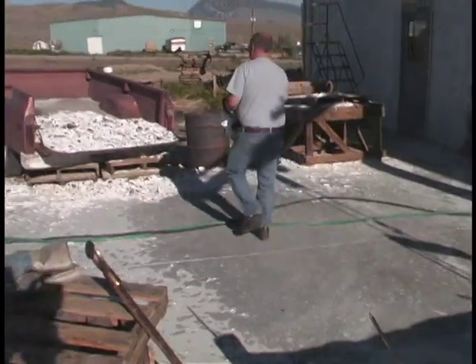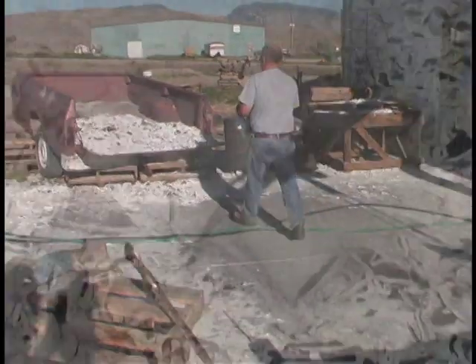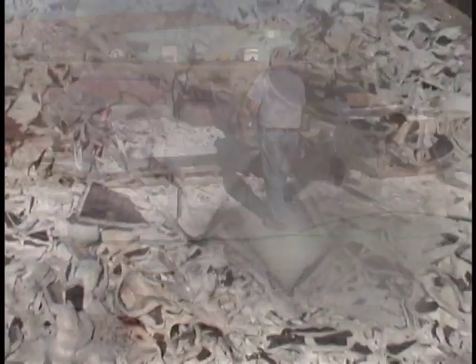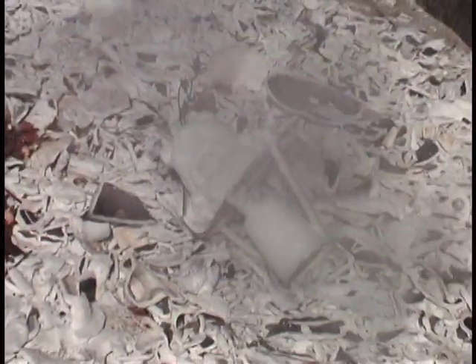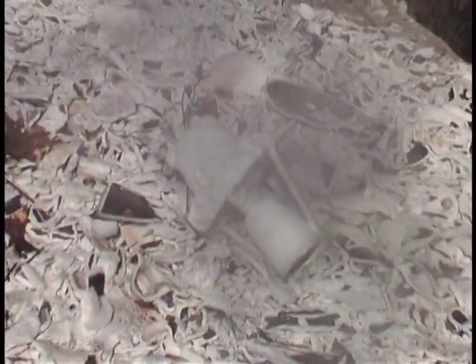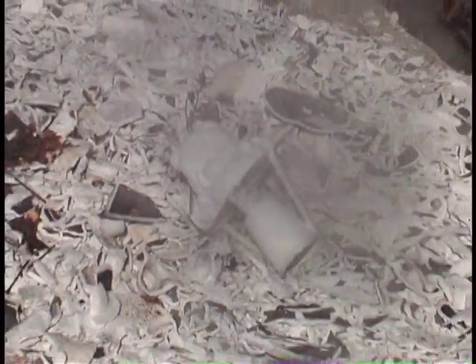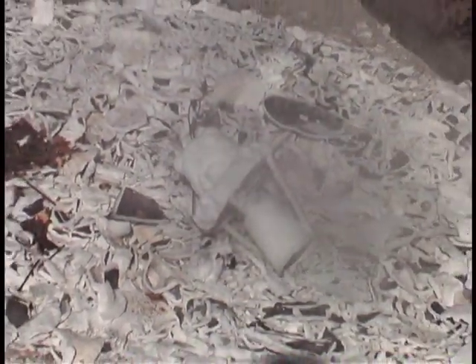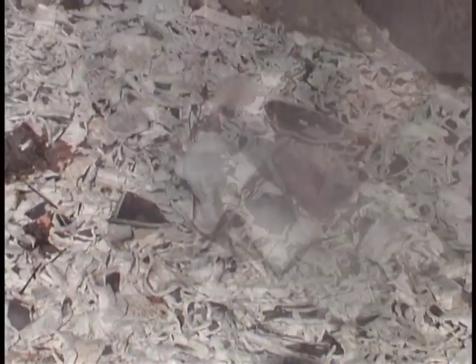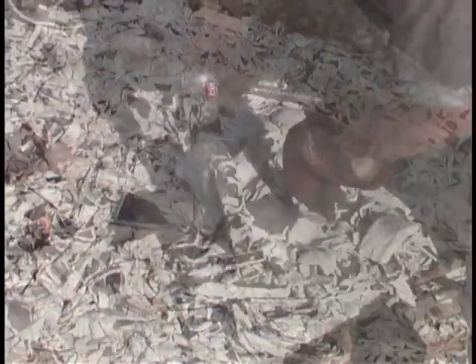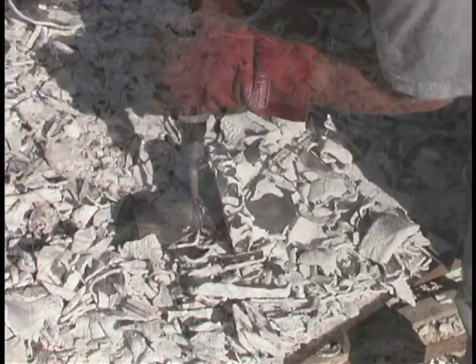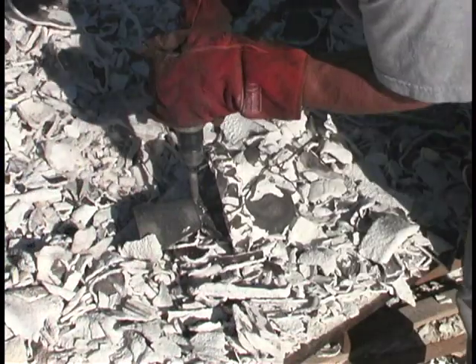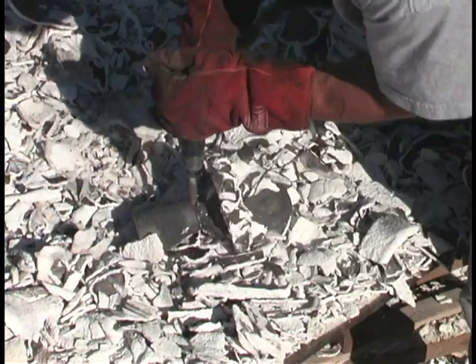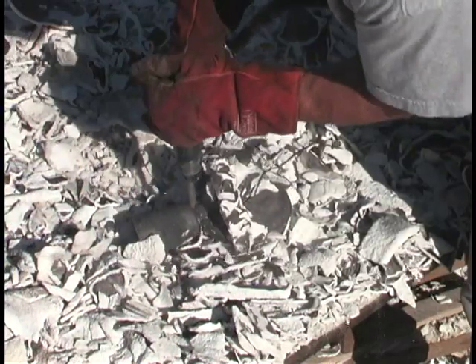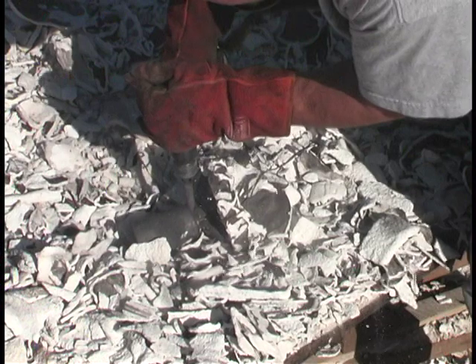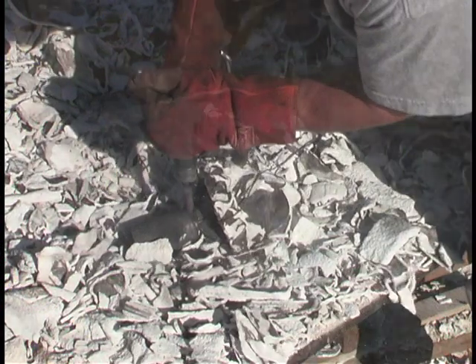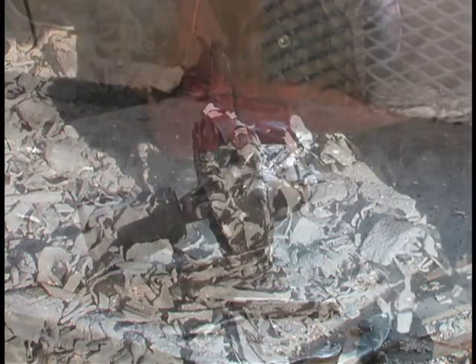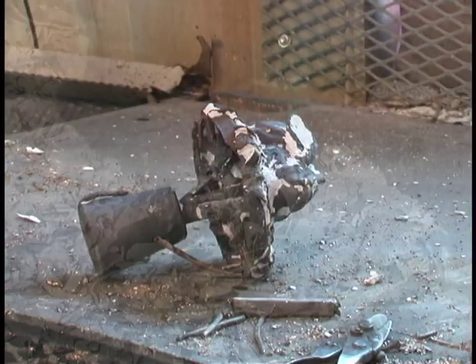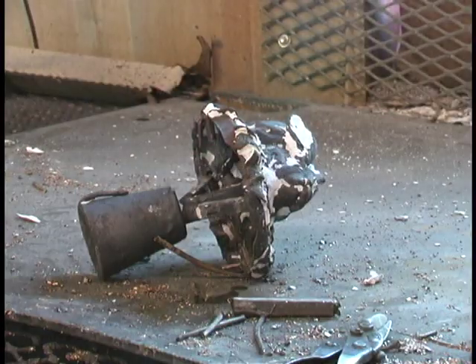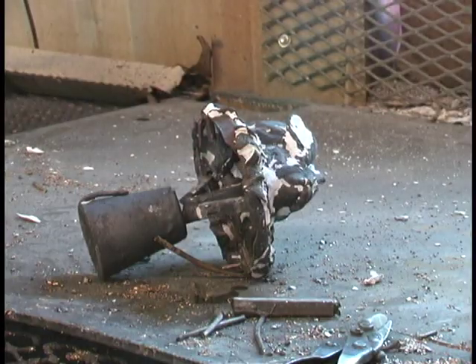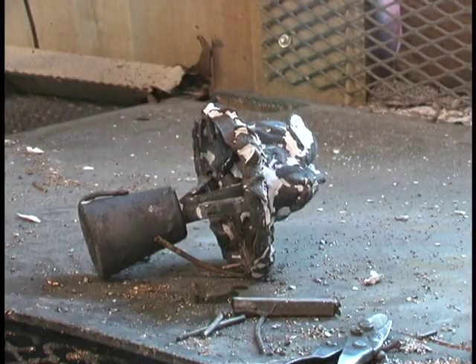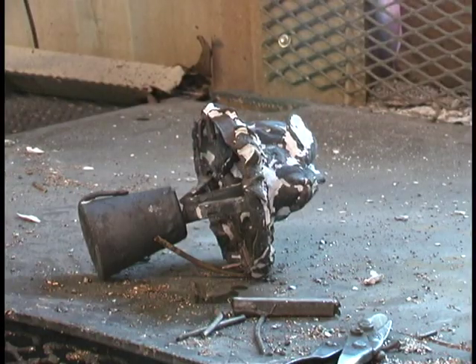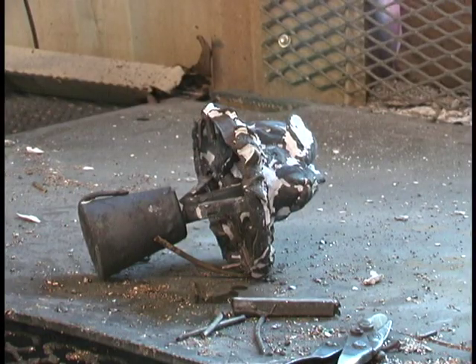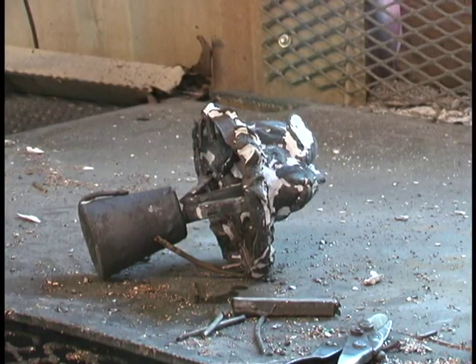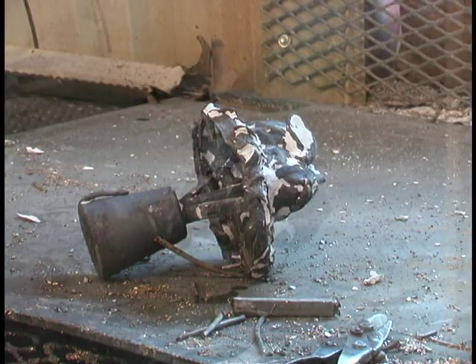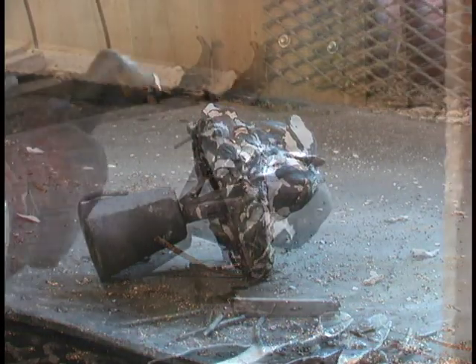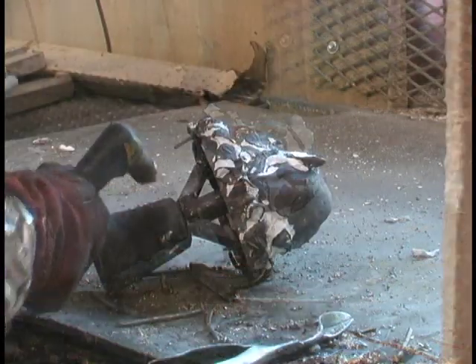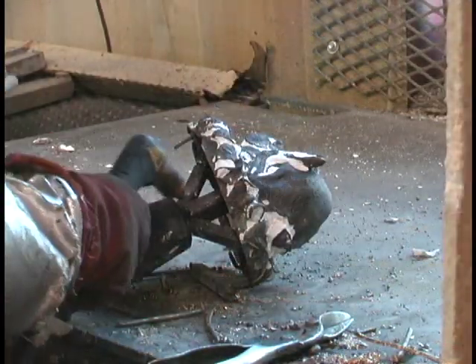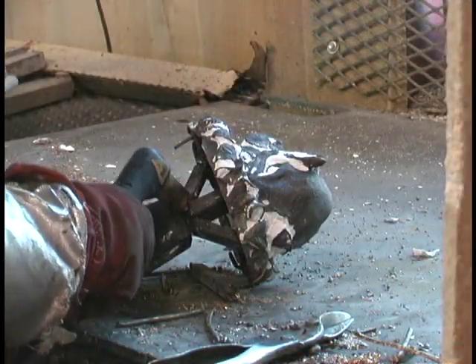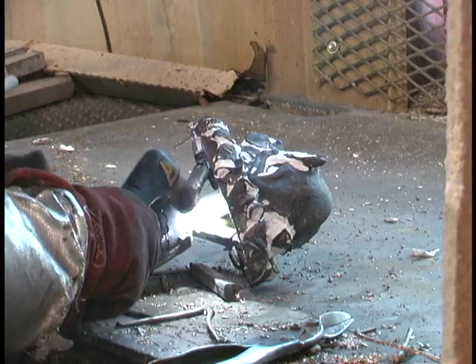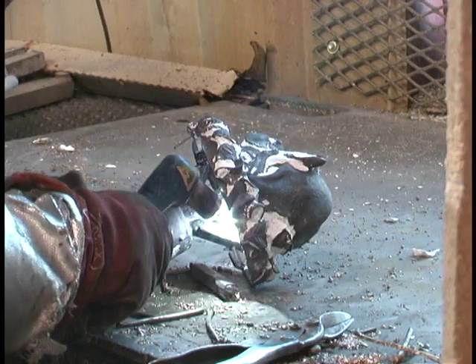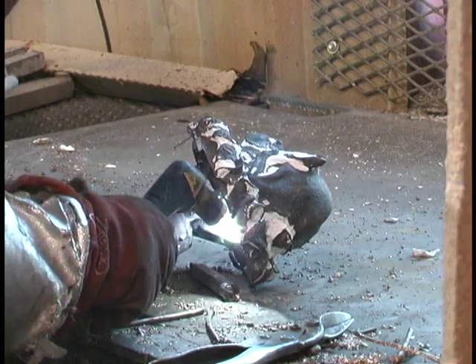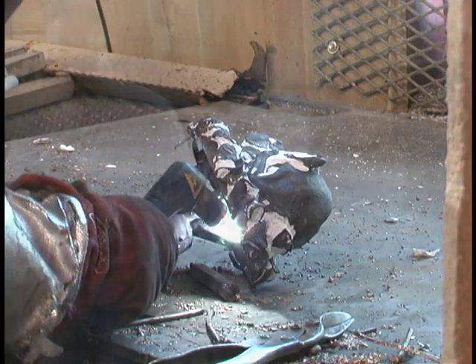Wow, look at that smoke coming off. And here we are with the pneumatic hammer knocking off as much of the investment mold as we can. And now we're going to cut off all the gates, sprues, and vents with a plasma cutter.